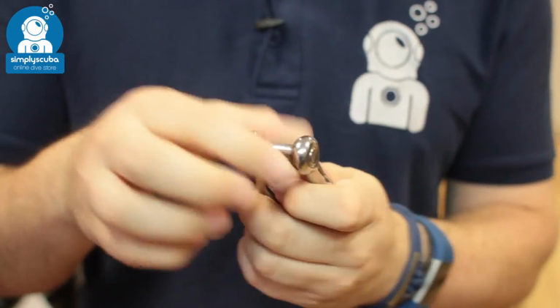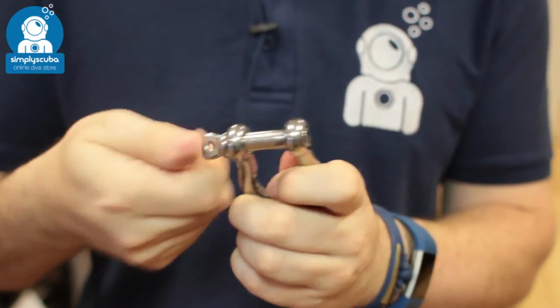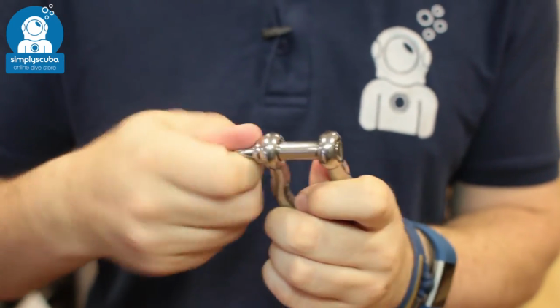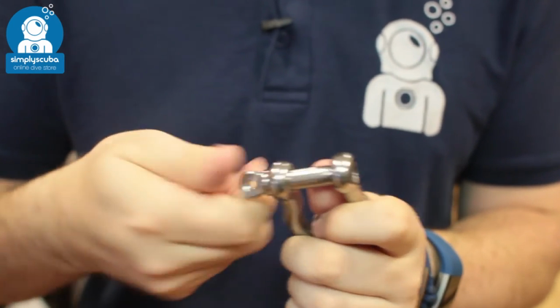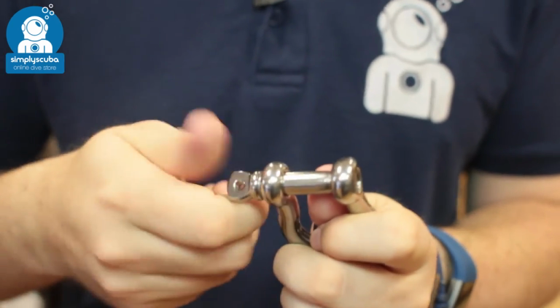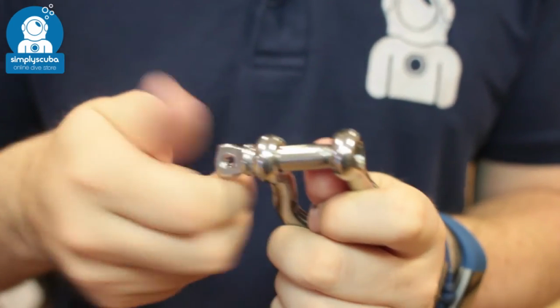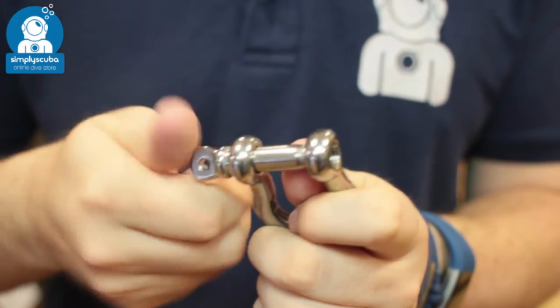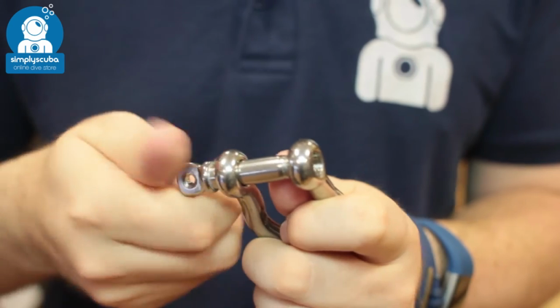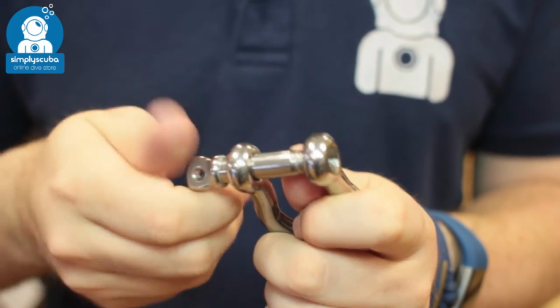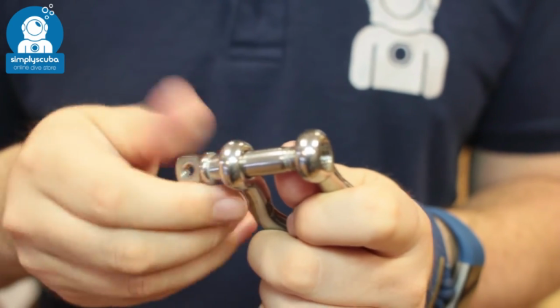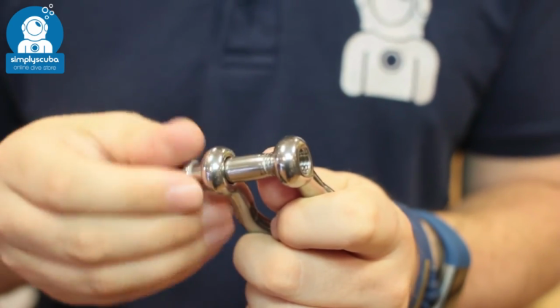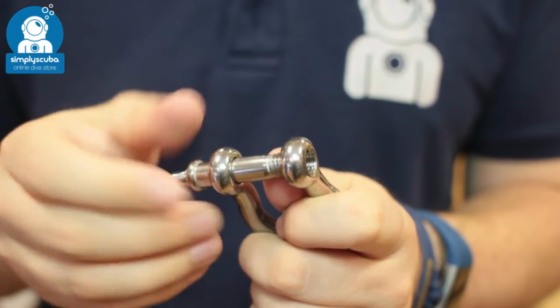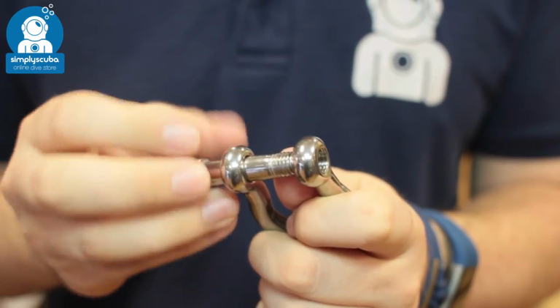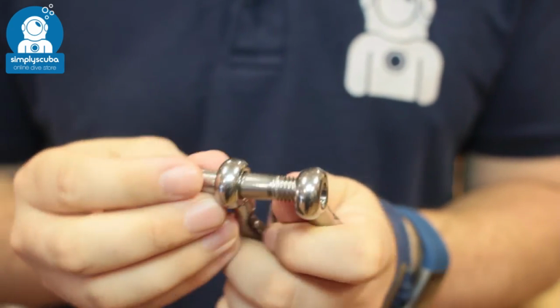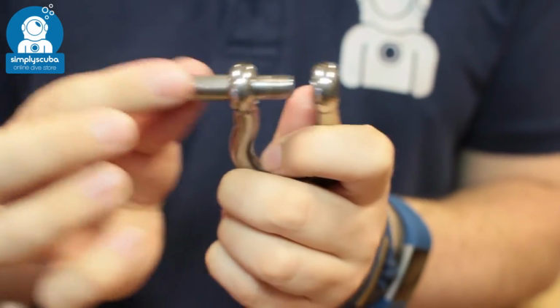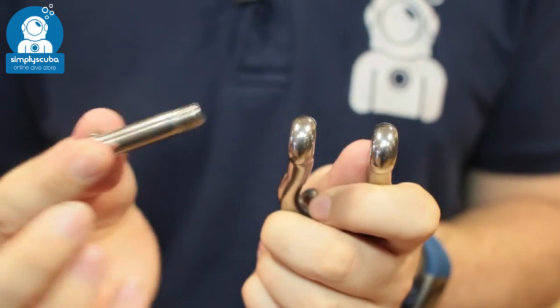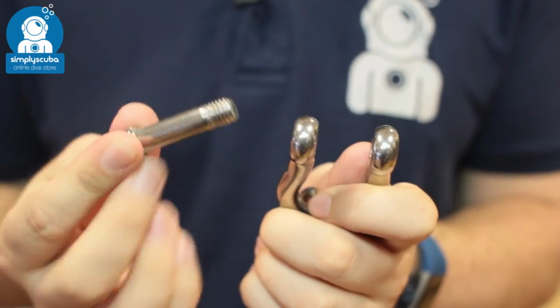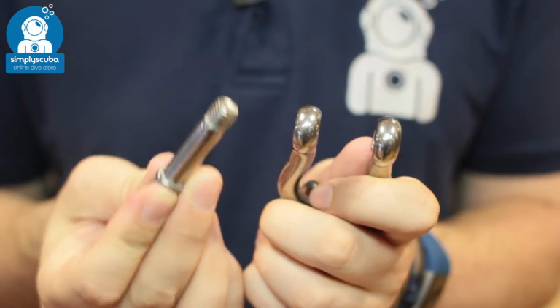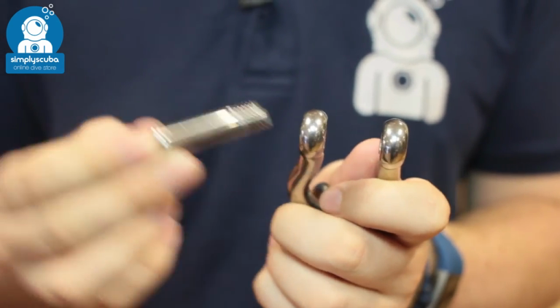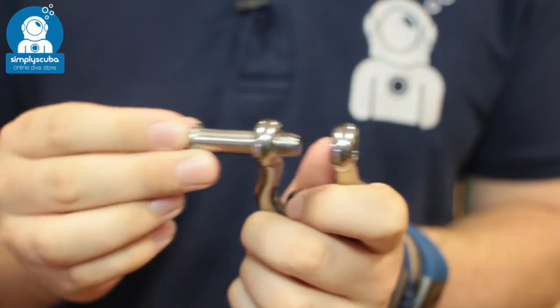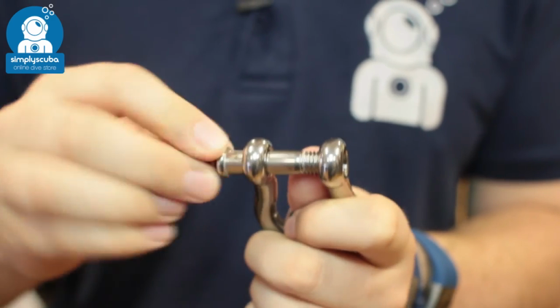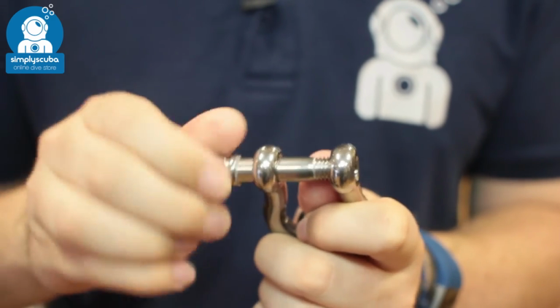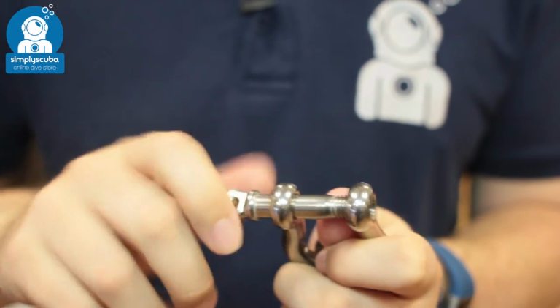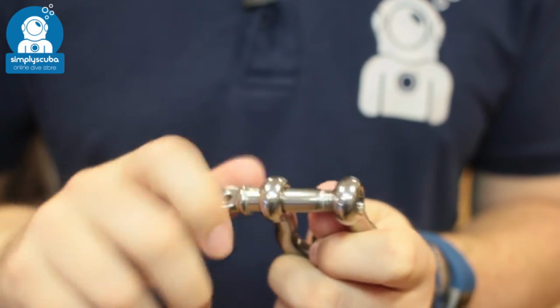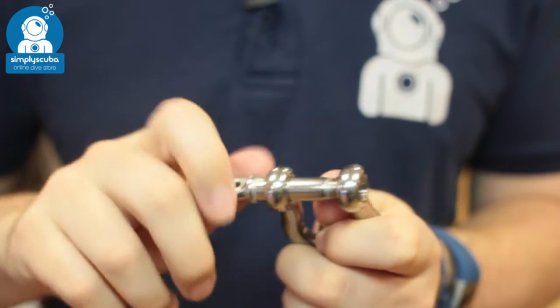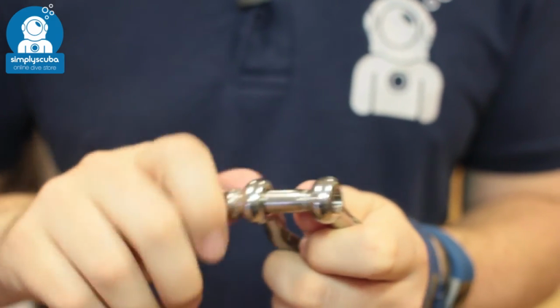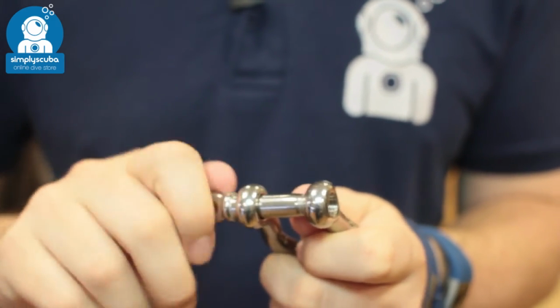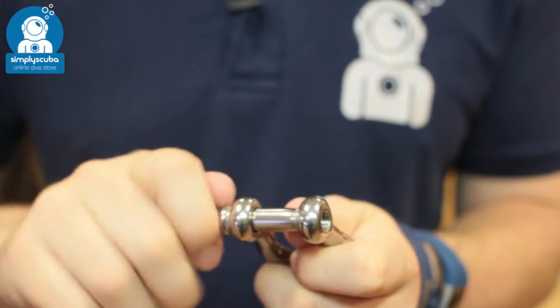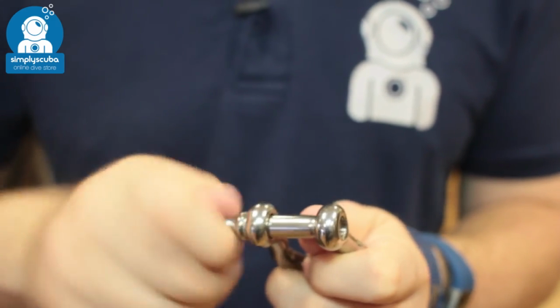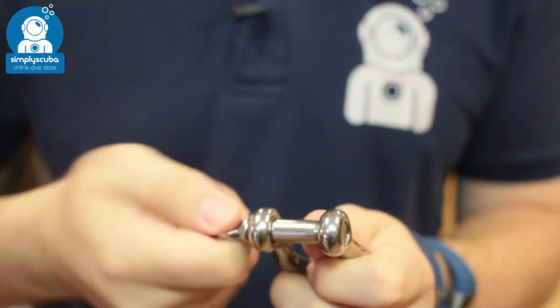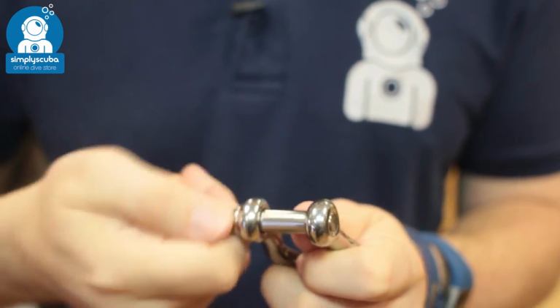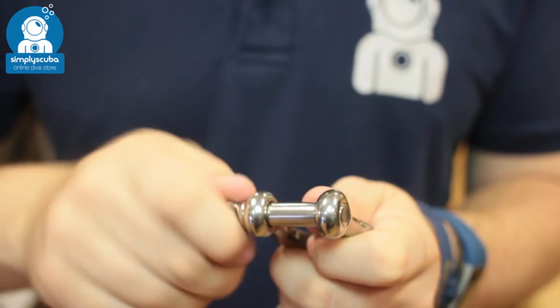As I said earlier, that marine grade steel is corrosion resistant, so these are good around boats and in the water. That simple screw bar gate is very reliable. That's not going to come undone unless you choose it to and really unscrew it.